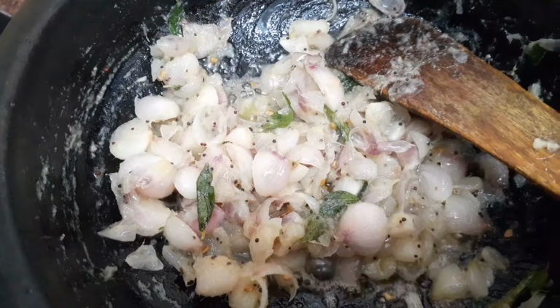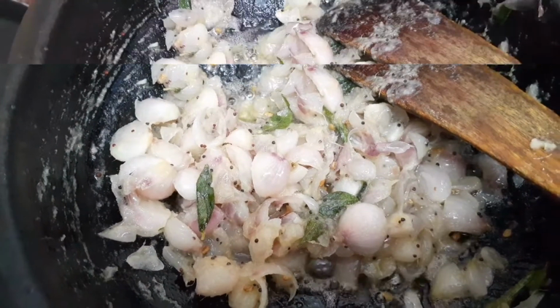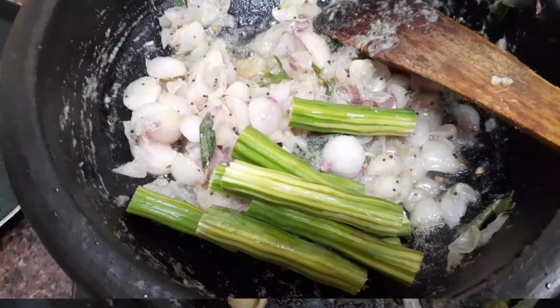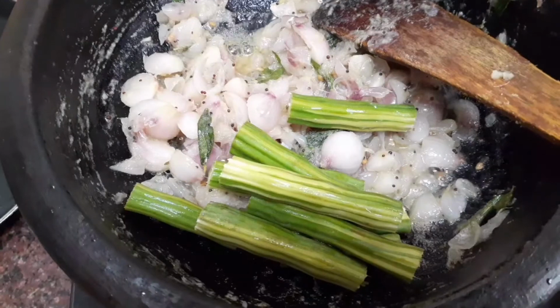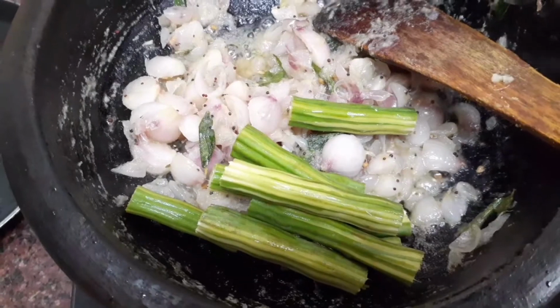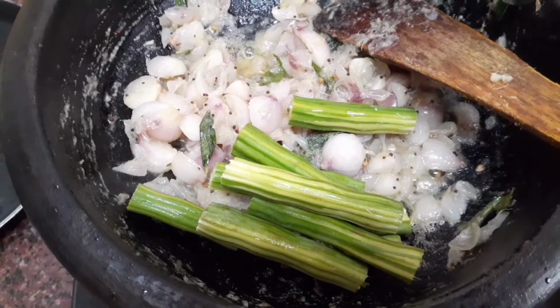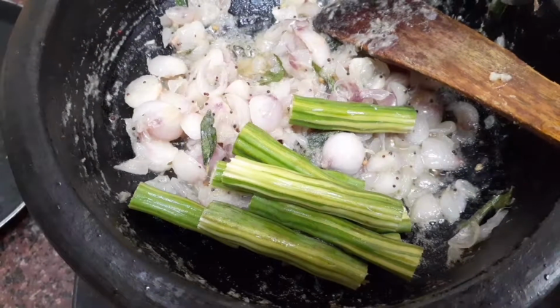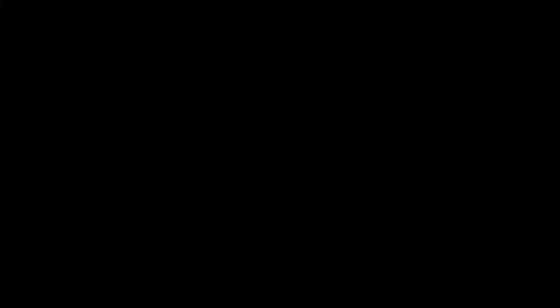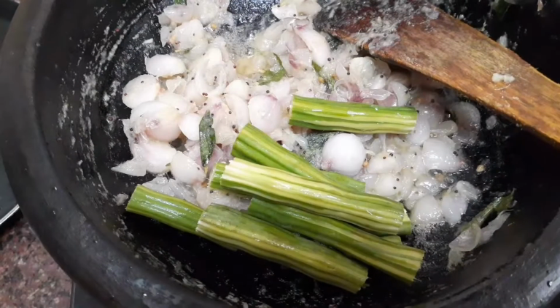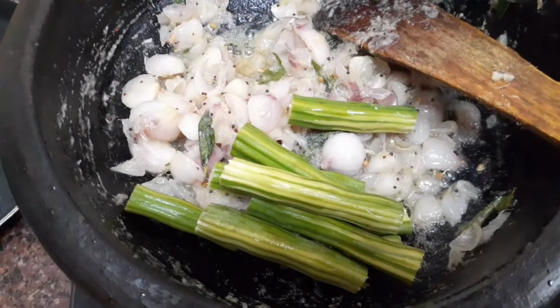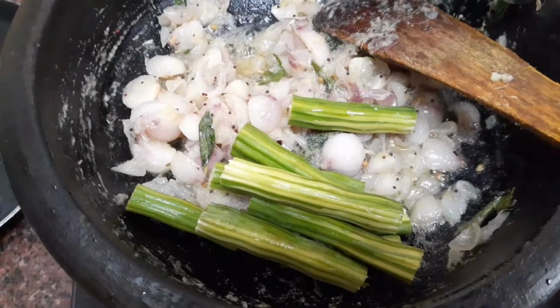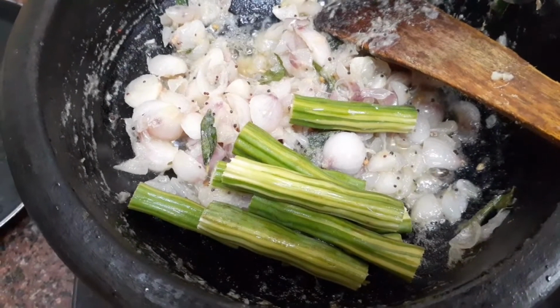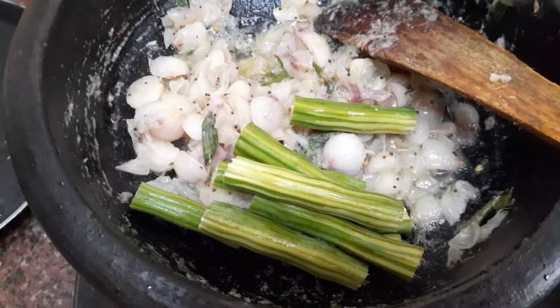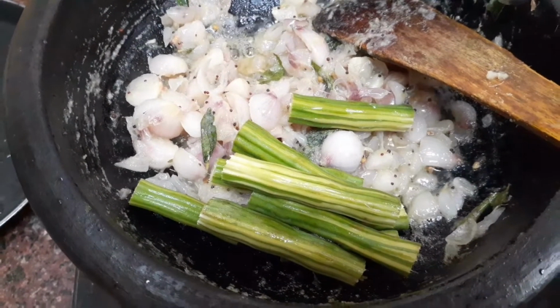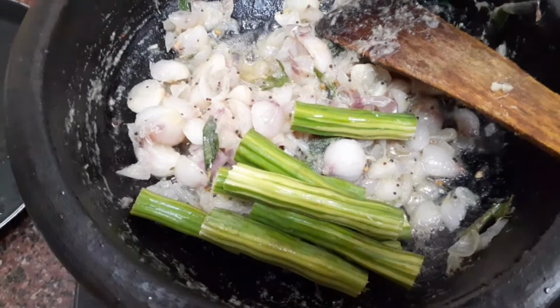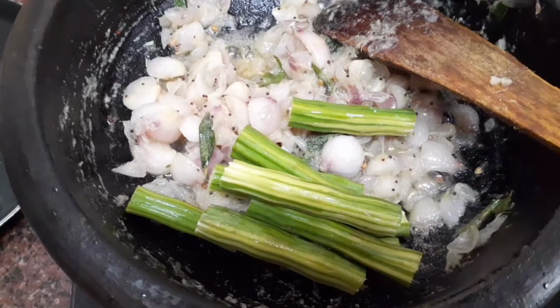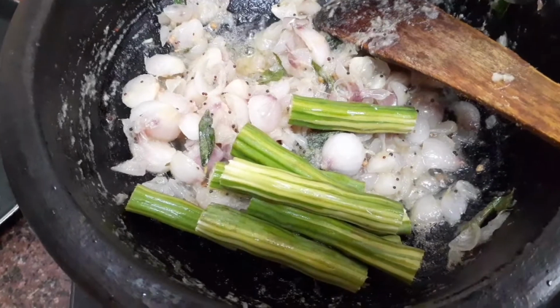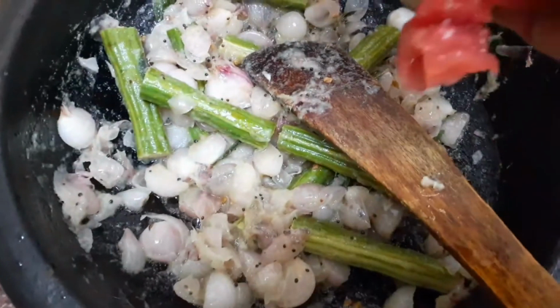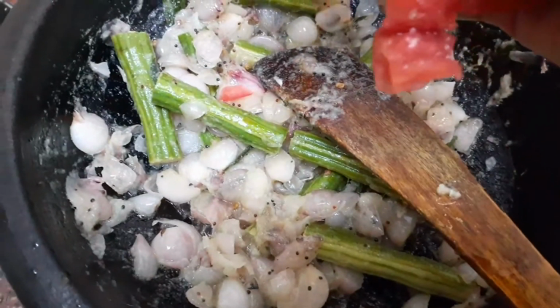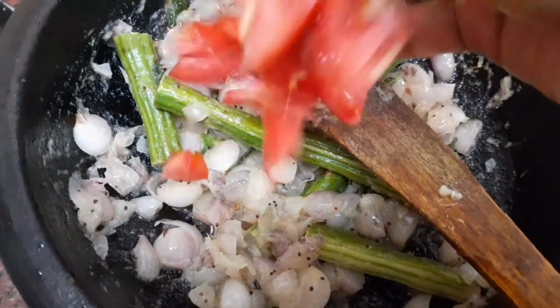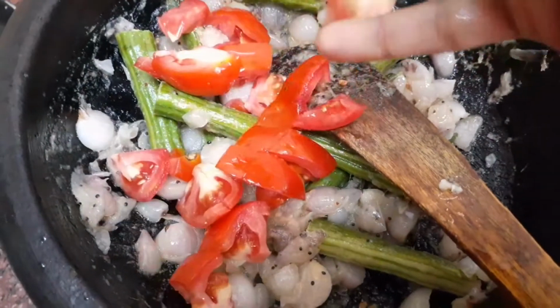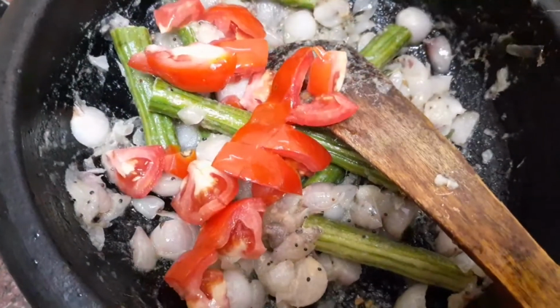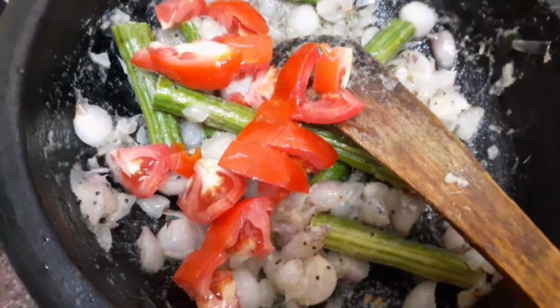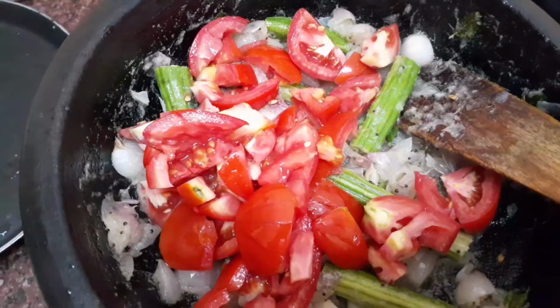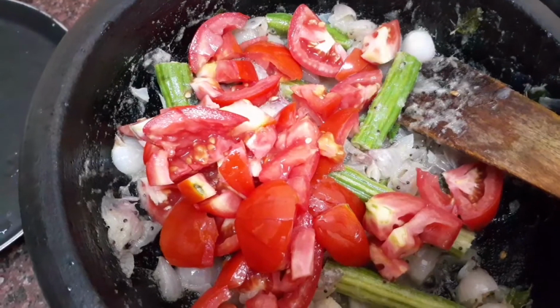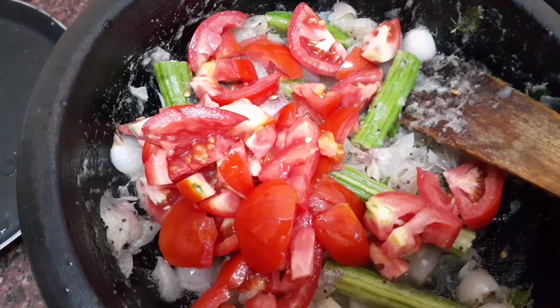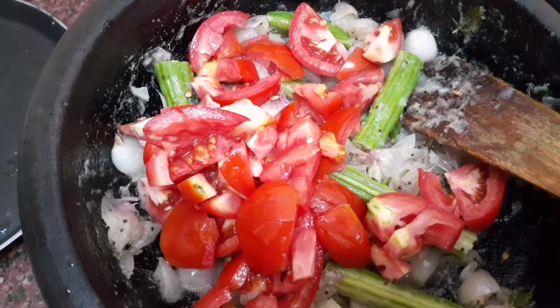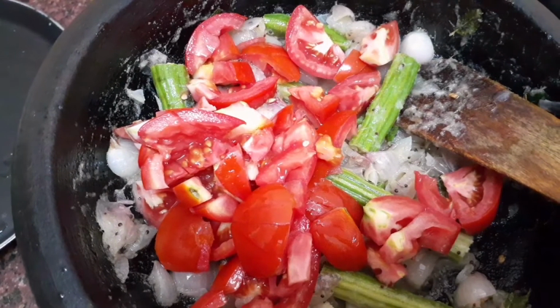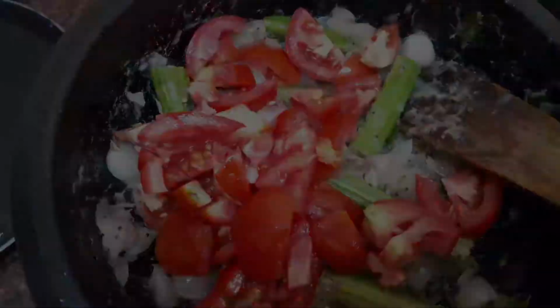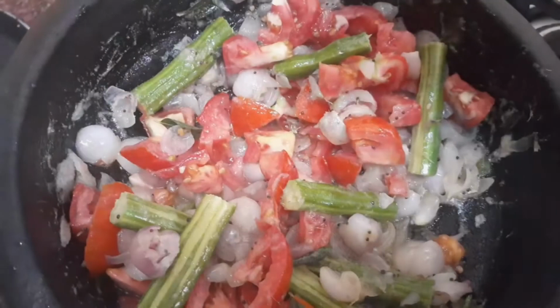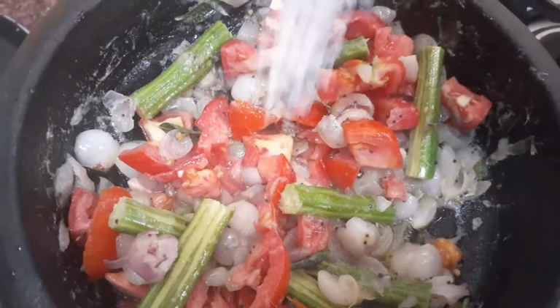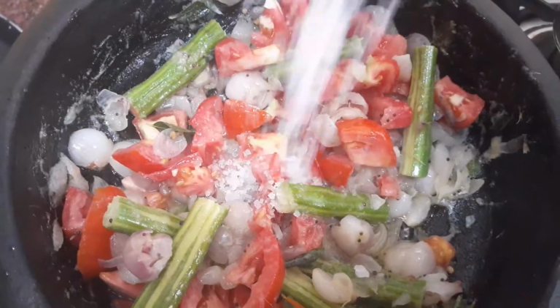Once the onion is done about 20 to 30 percent, we can add the drumstick. Sauté the drumstick for 2 to 3 minutes, then add chopped tomatoes and 1 teaspoon of salt.